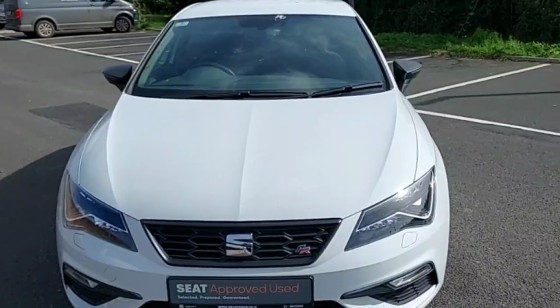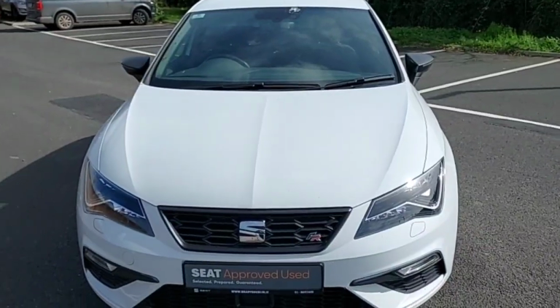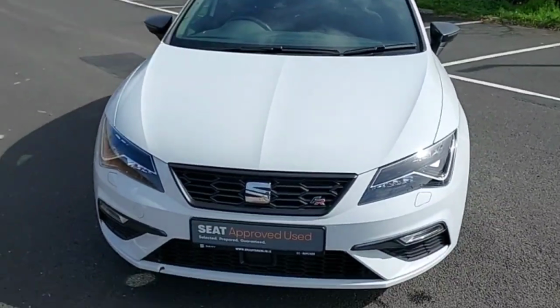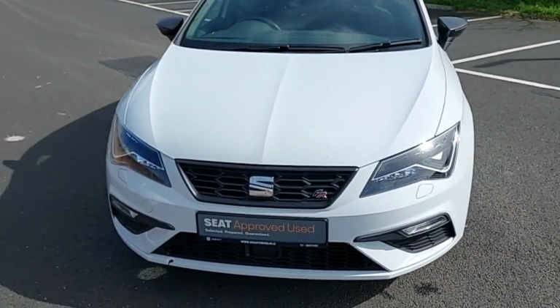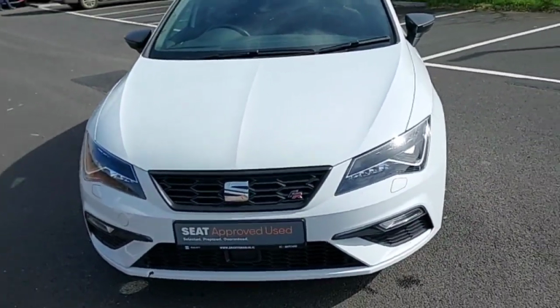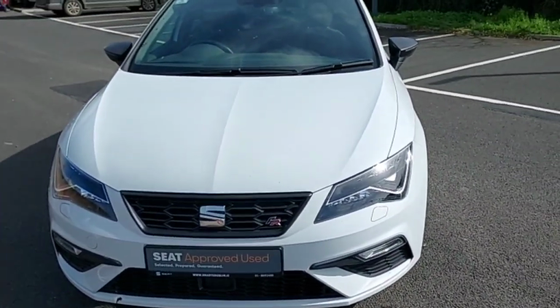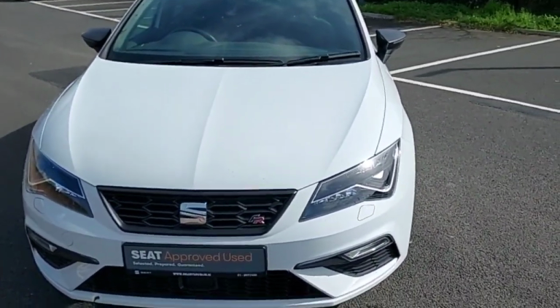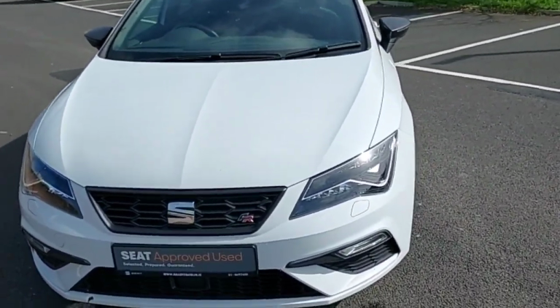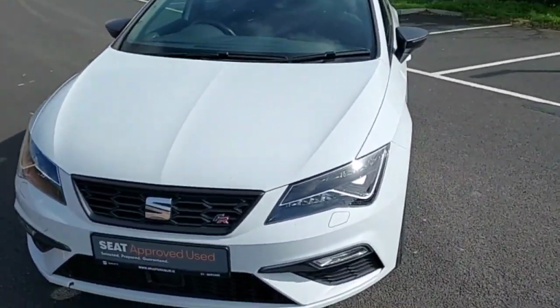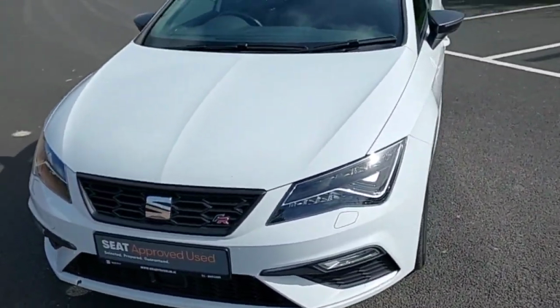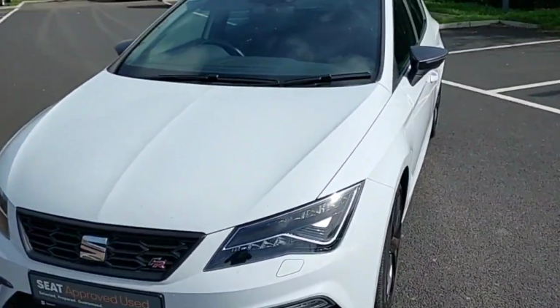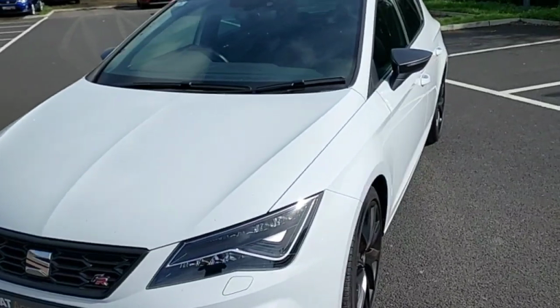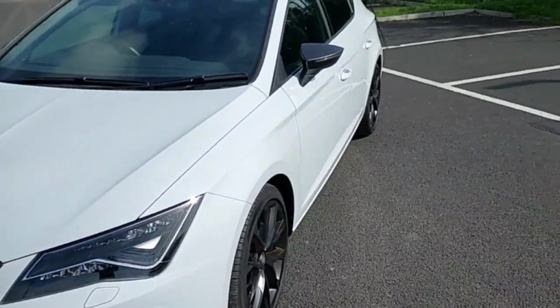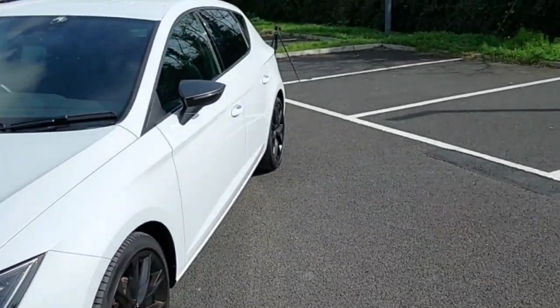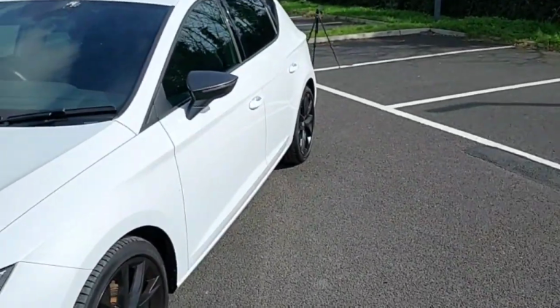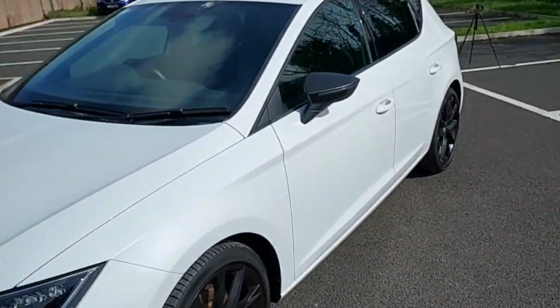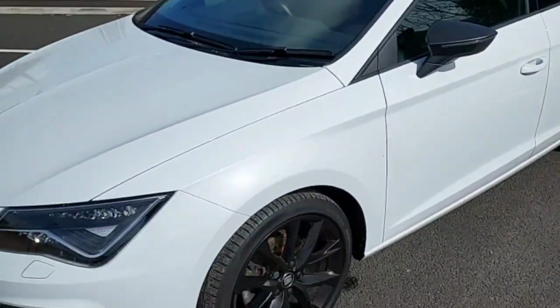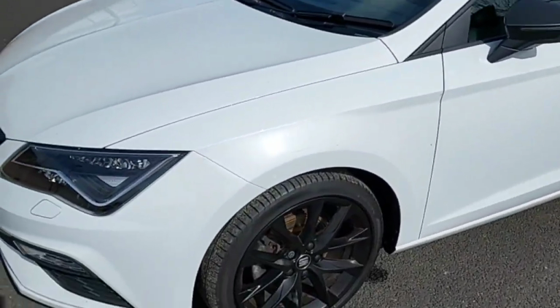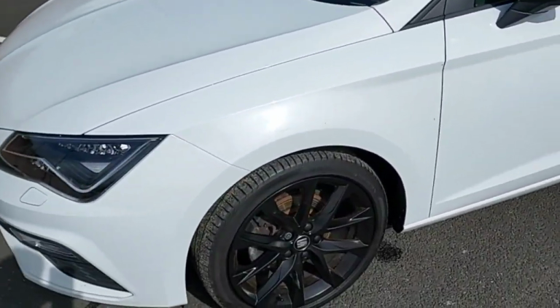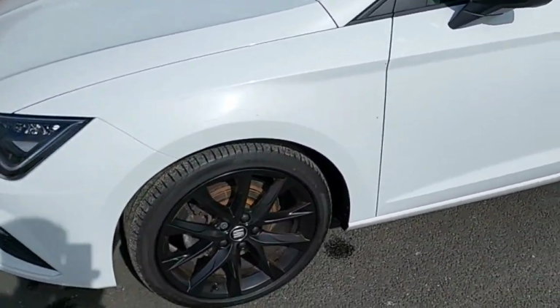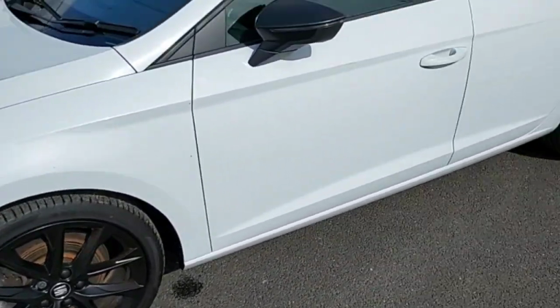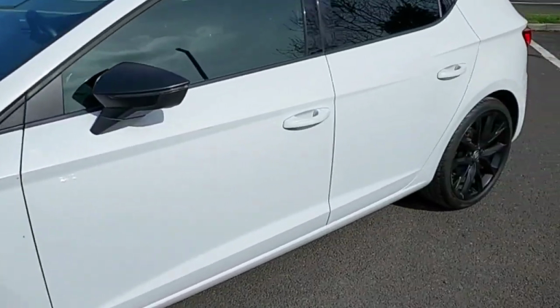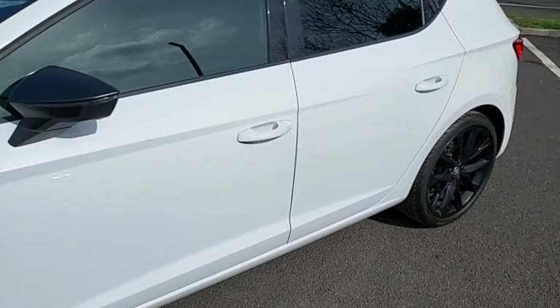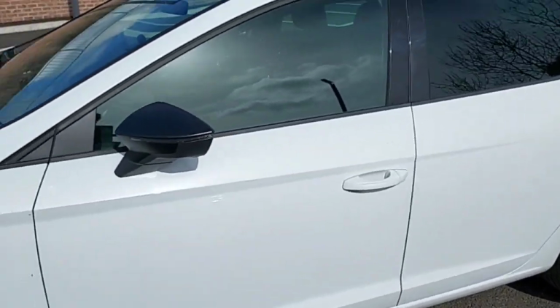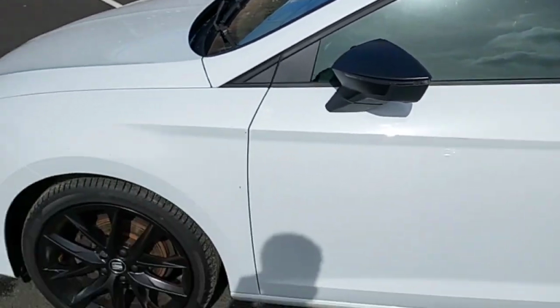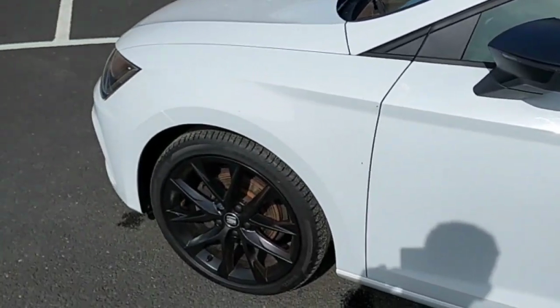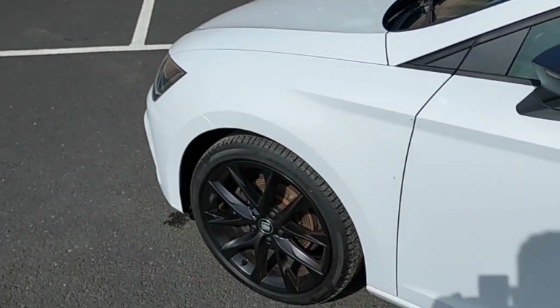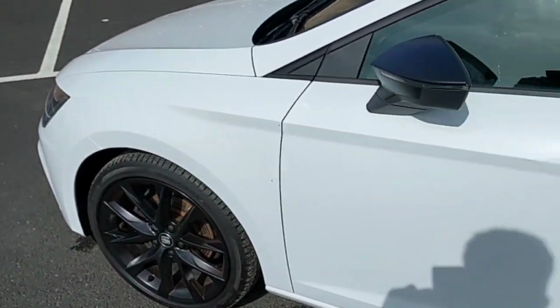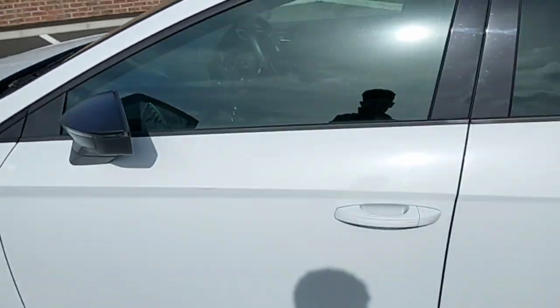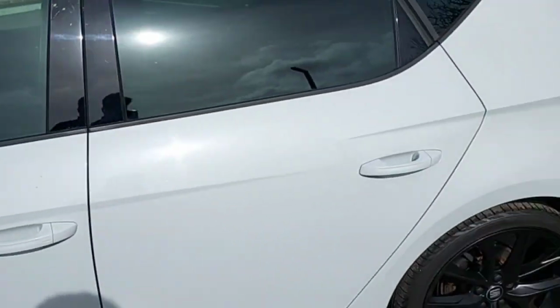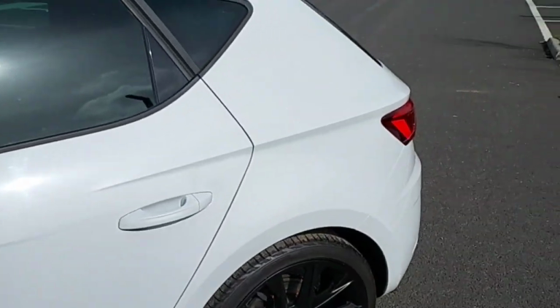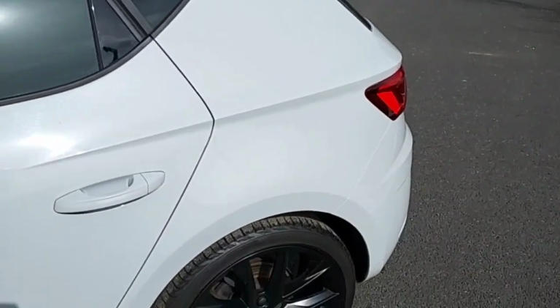Hey guys, Dennis here from Brady's Castle Knock, and today we will be looking at this White Leon from 2020. It's a very nice looking car. It's a 2.0L TDI diesel, 150hp DSG FR model.